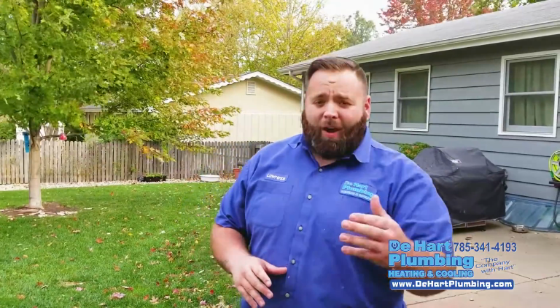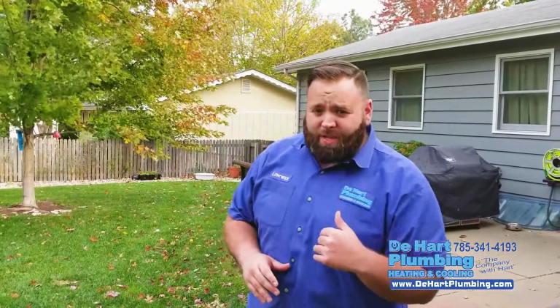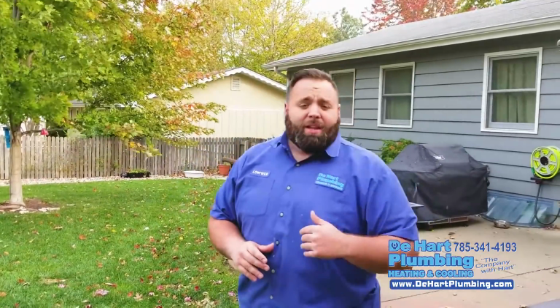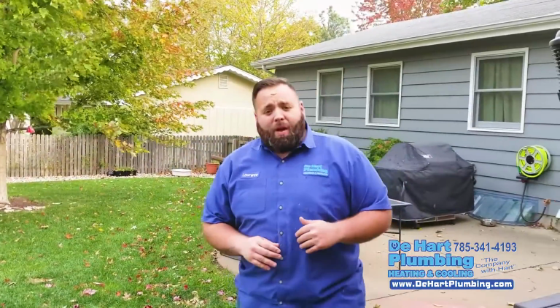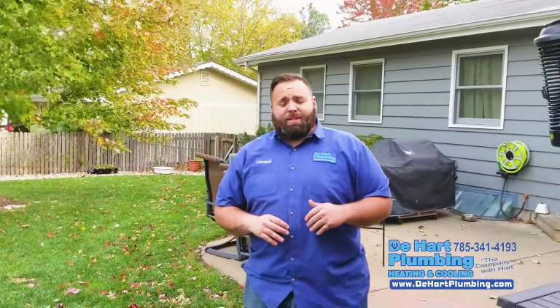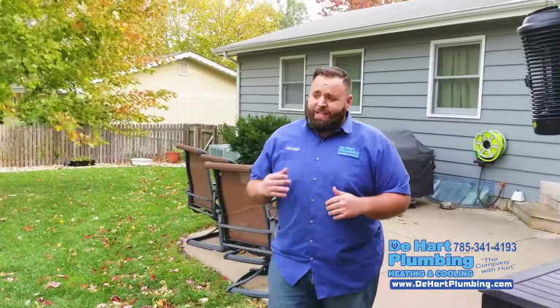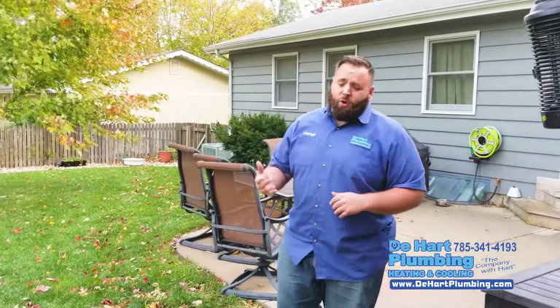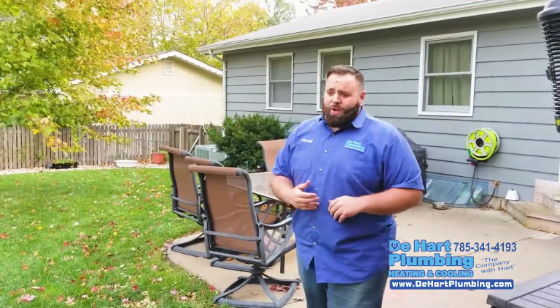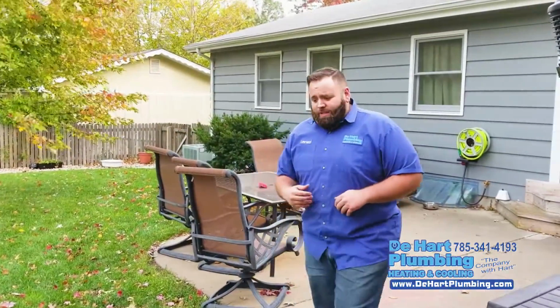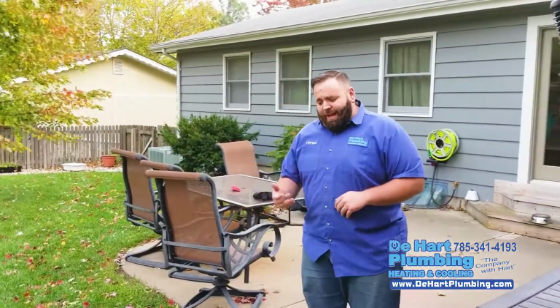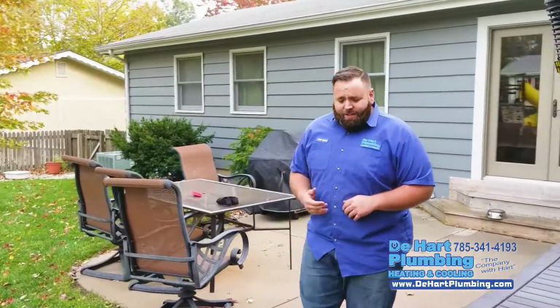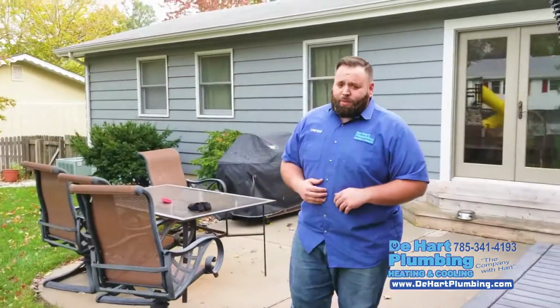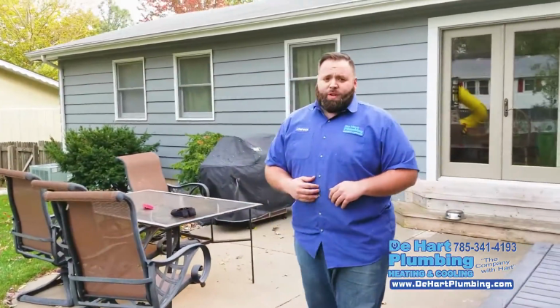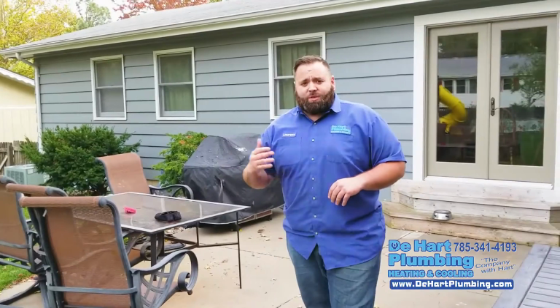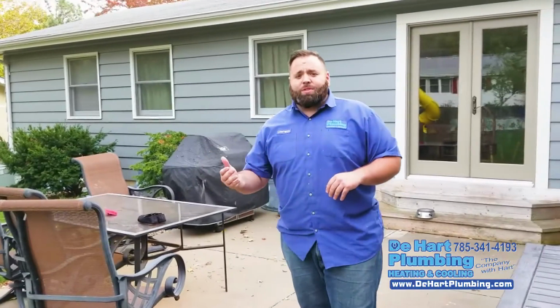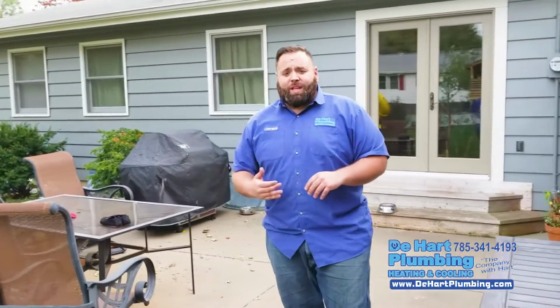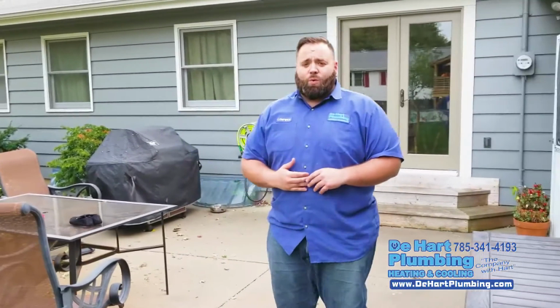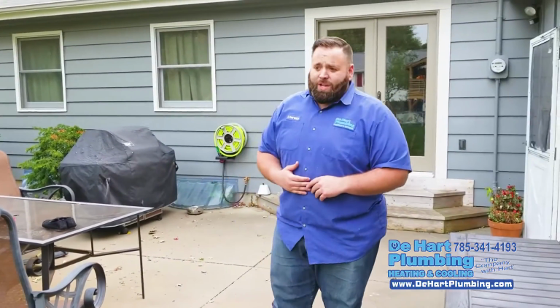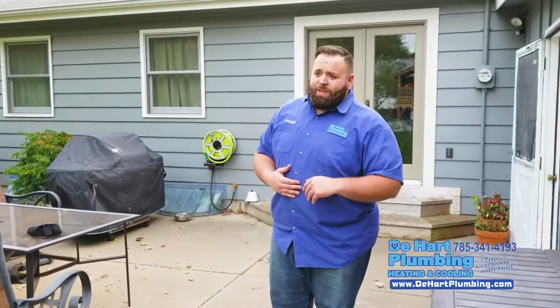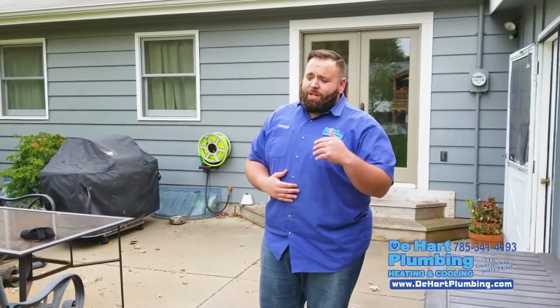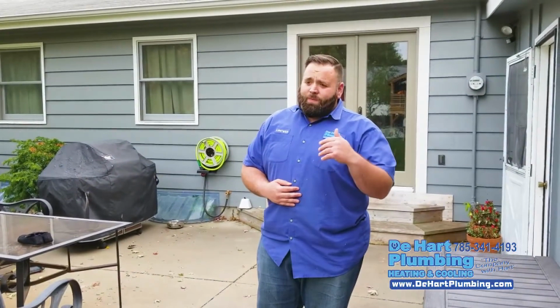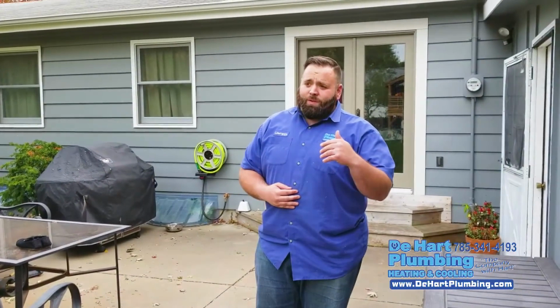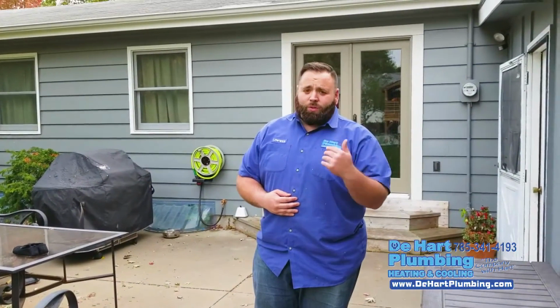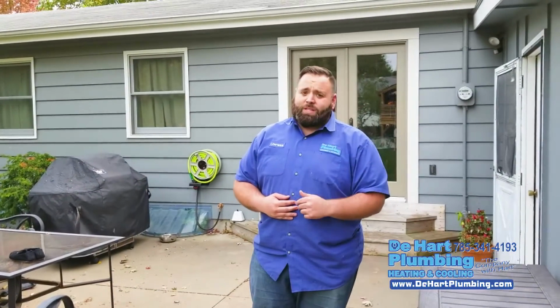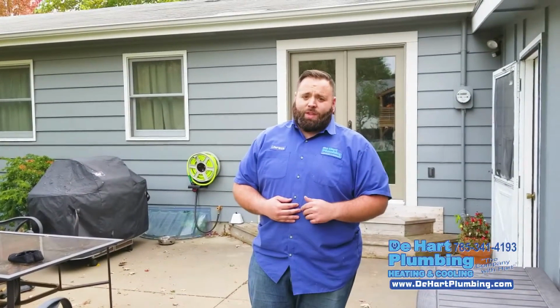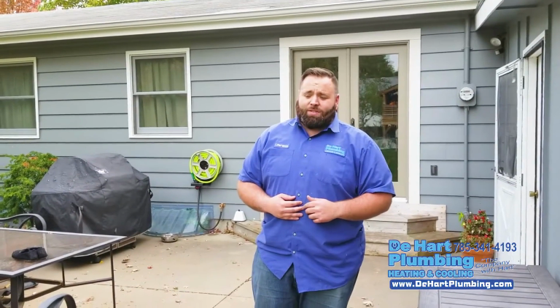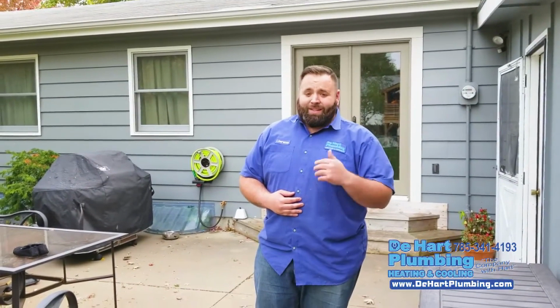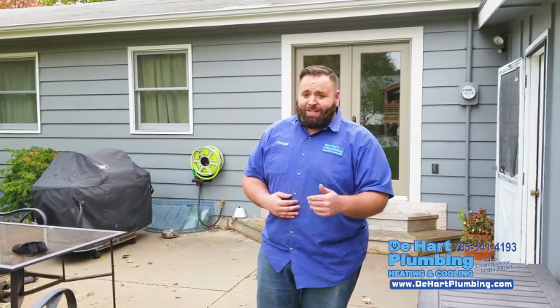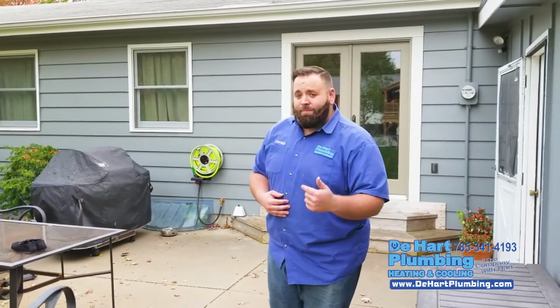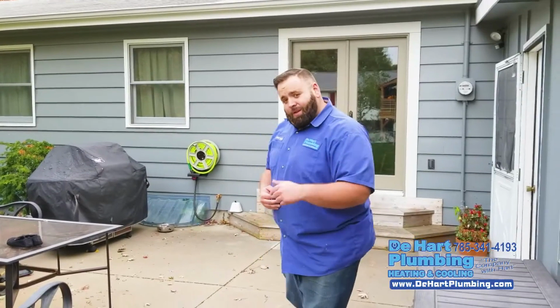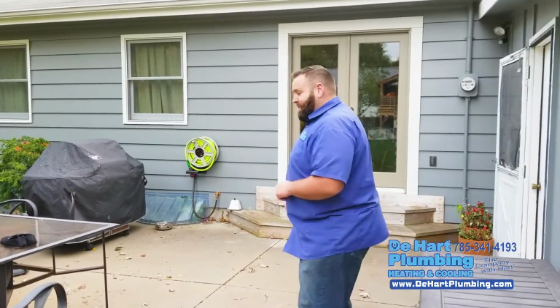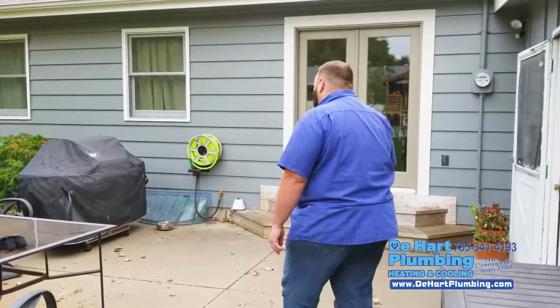Follow me. The weather is going to get cold. Tonight it's going to get below freezing. Tomorrow it's going to get even worse. This tip will literally save you thousands. Listen up, let's check it out.